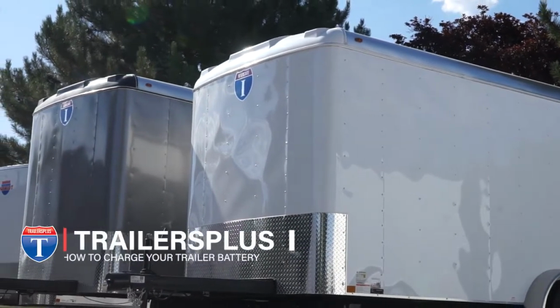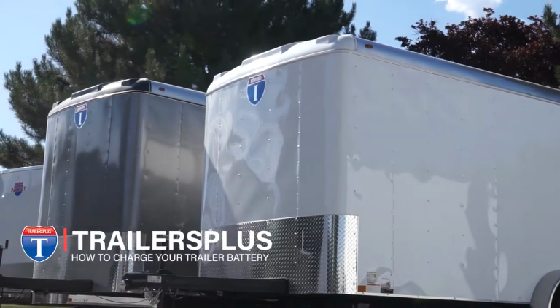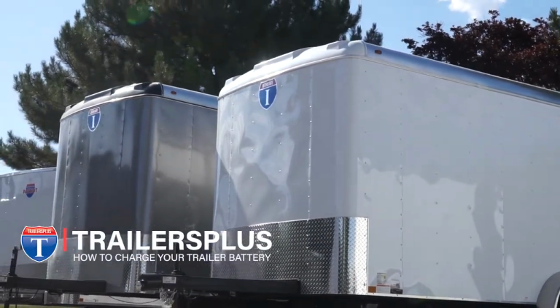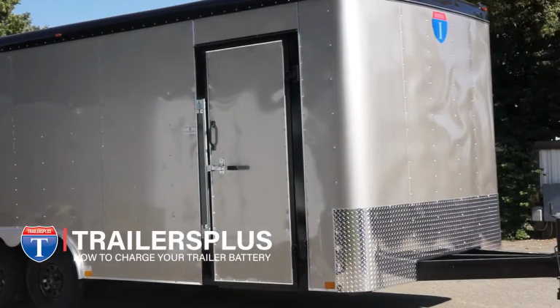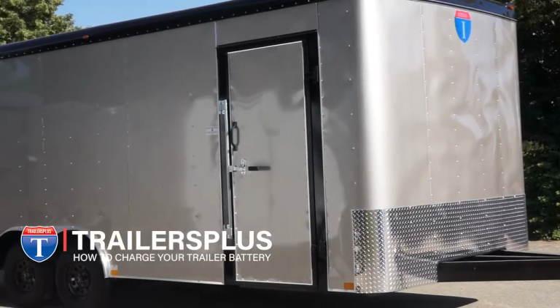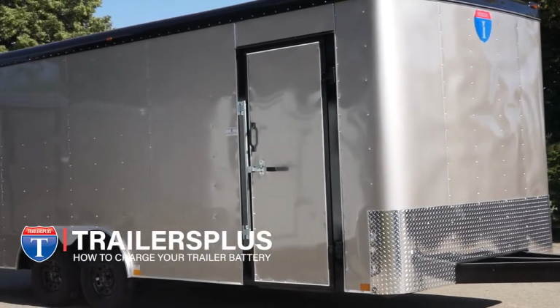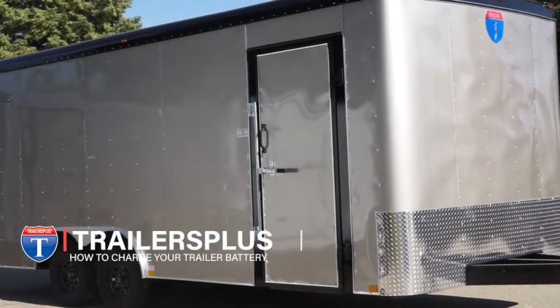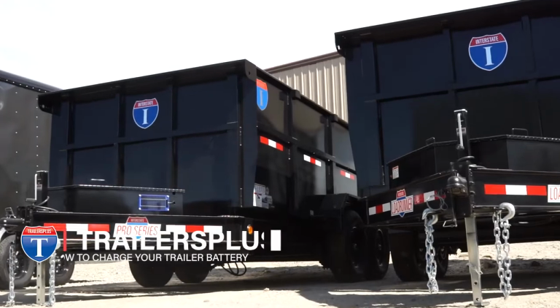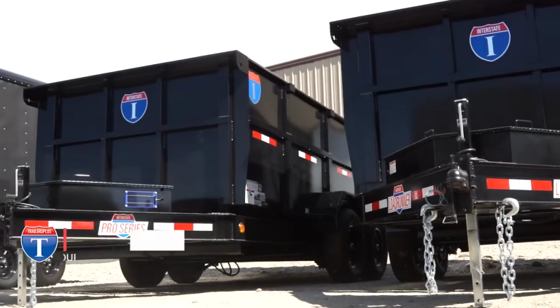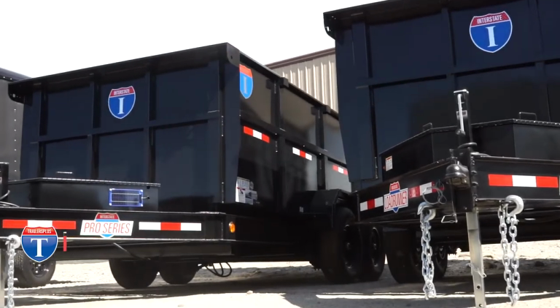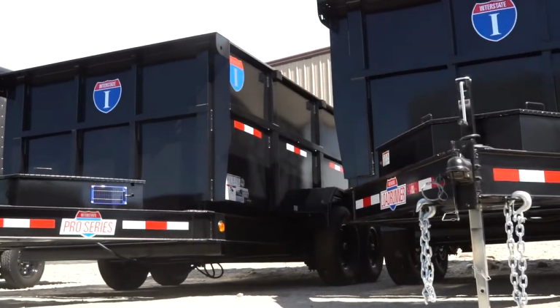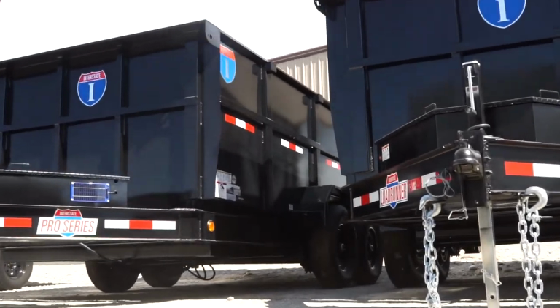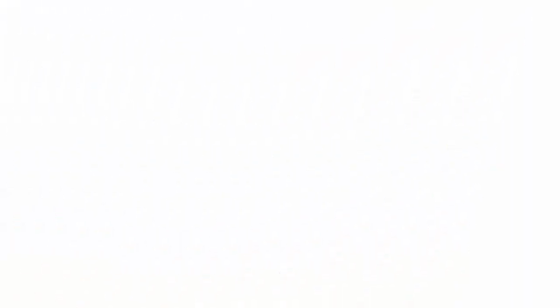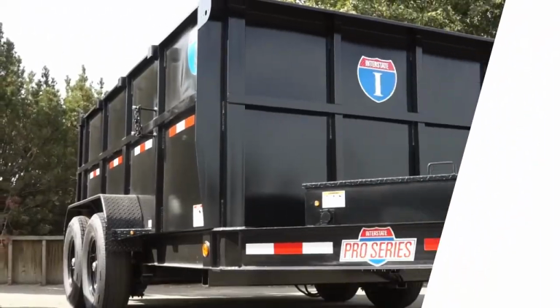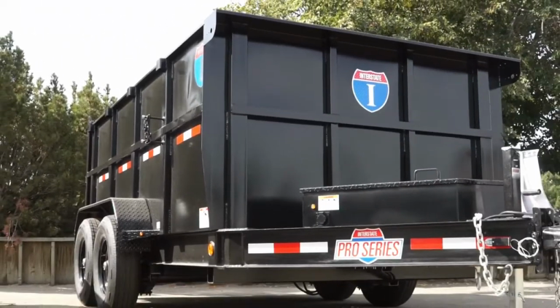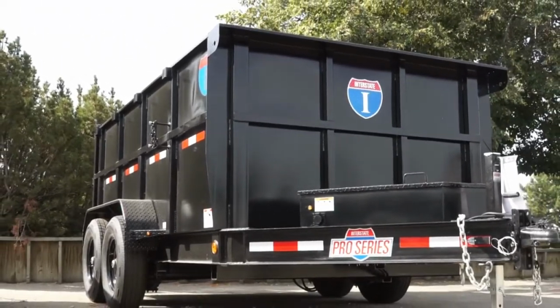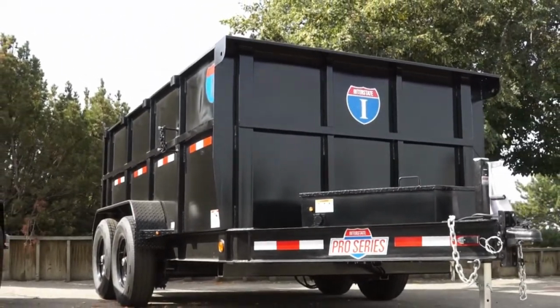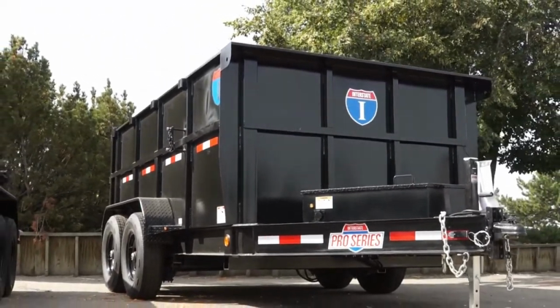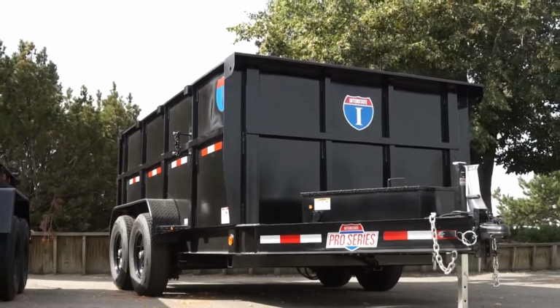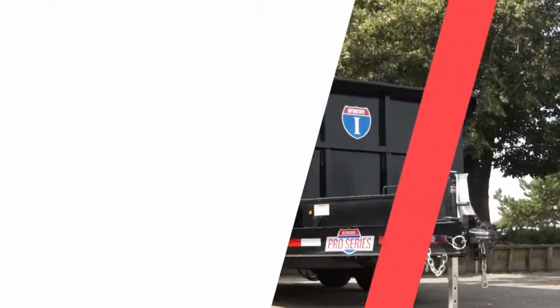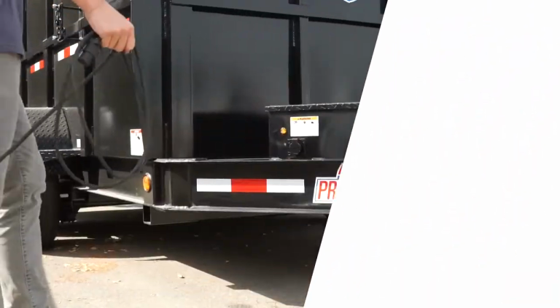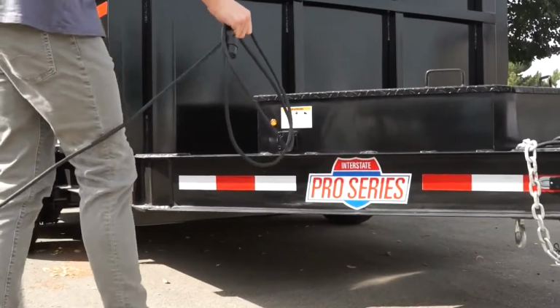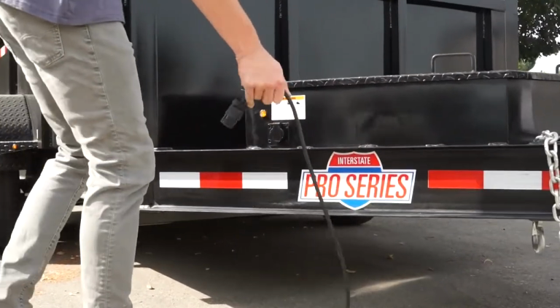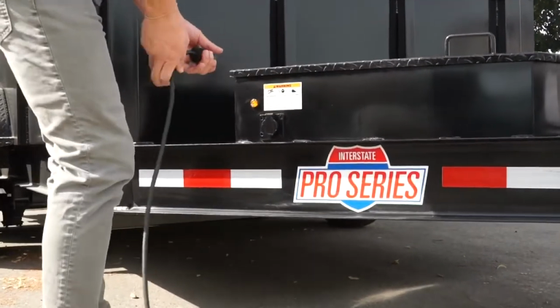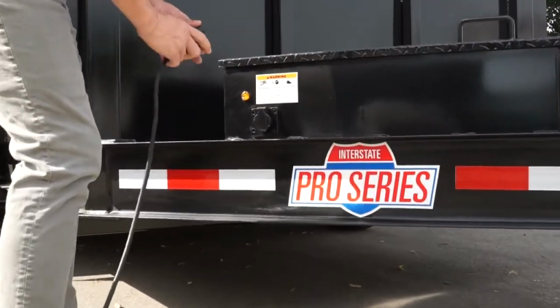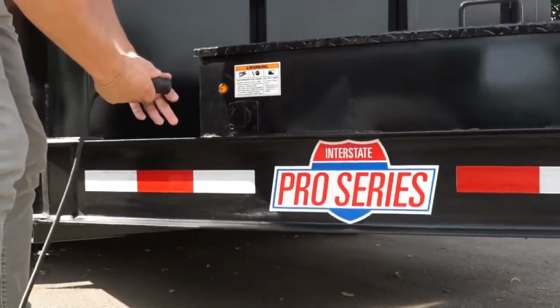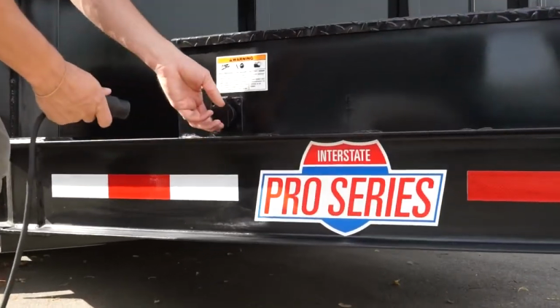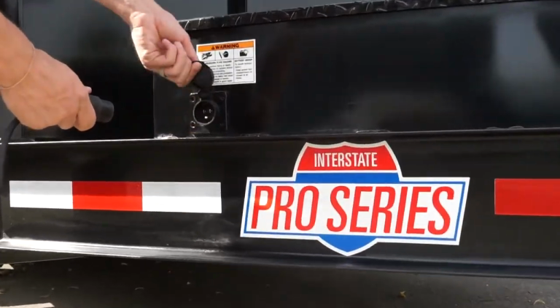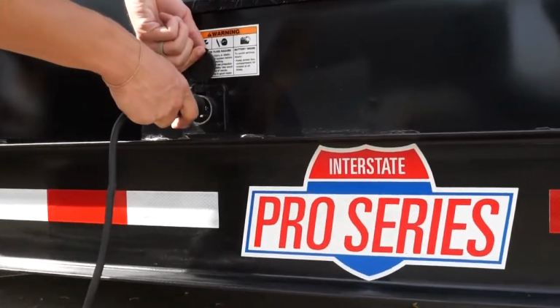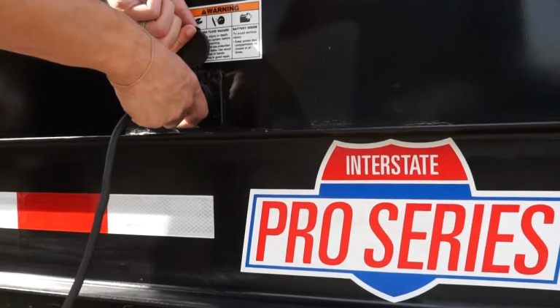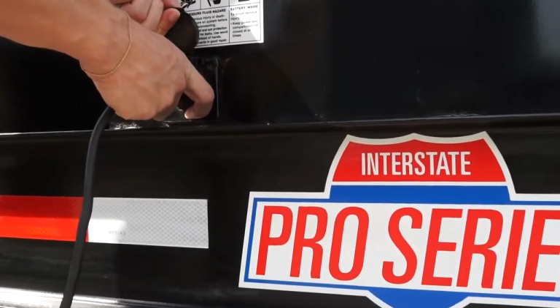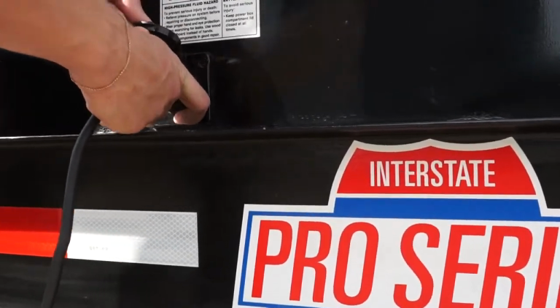Welcome! Today we will be going over how to charge the battery on your dump trailer. Charging your dump trailer is fairly simple. All you have to do is run your standard extension cord from a 120 volt outlet and plug into the three prong plug found on the side of the tongue box.